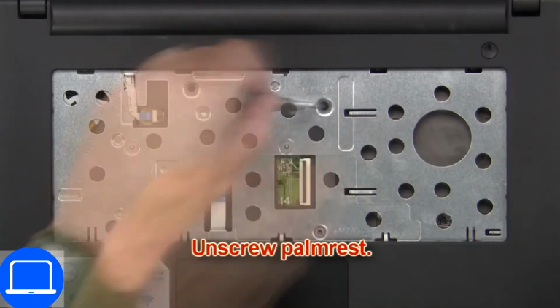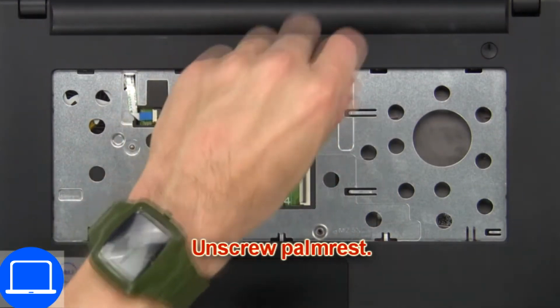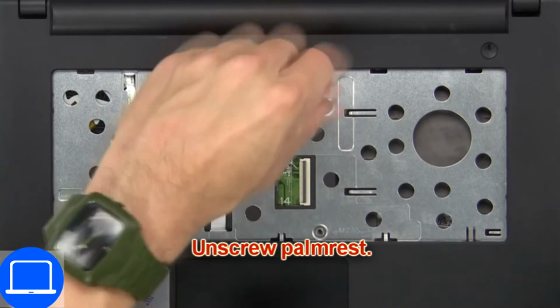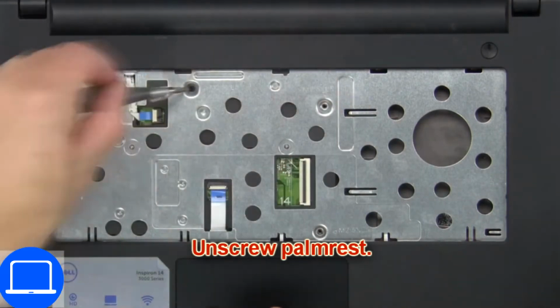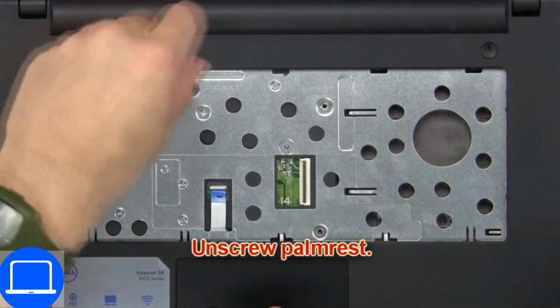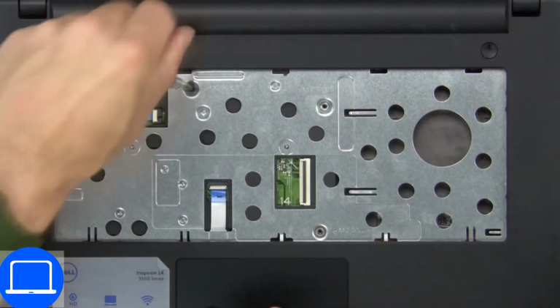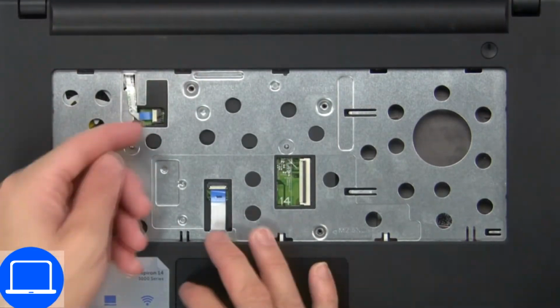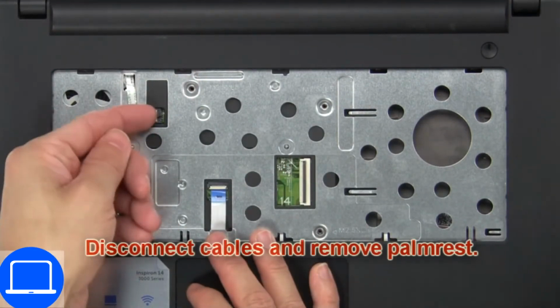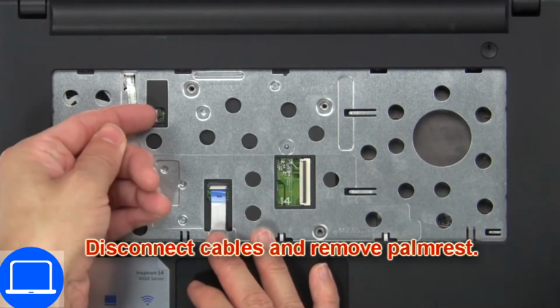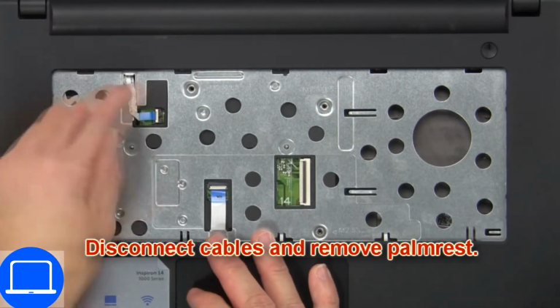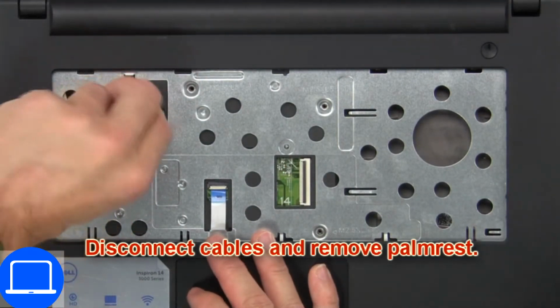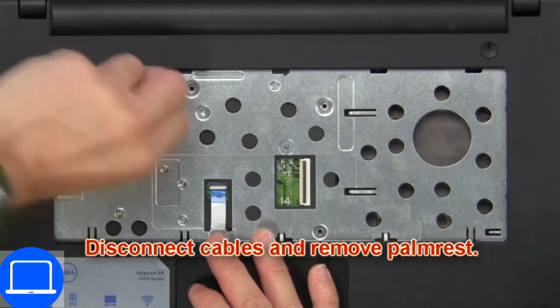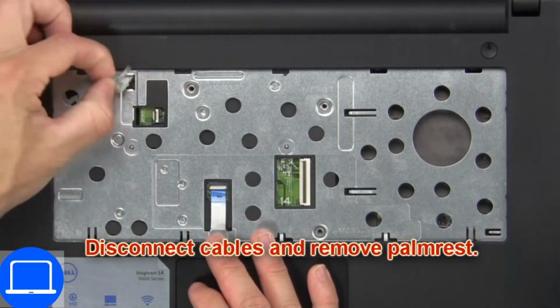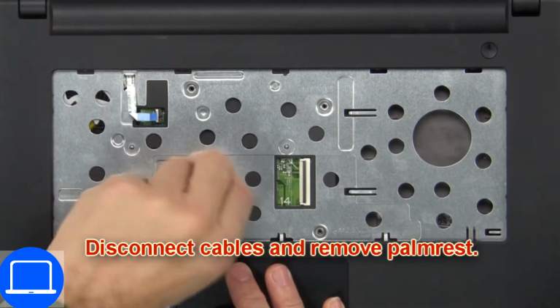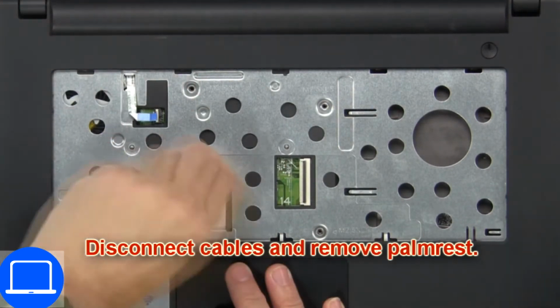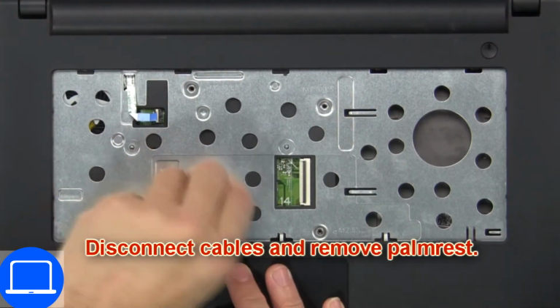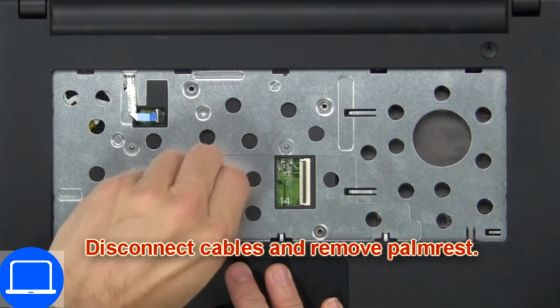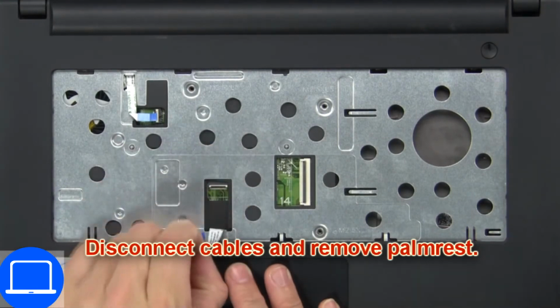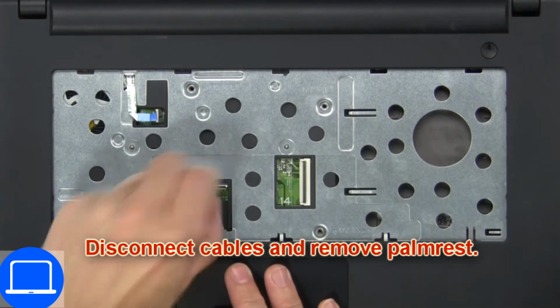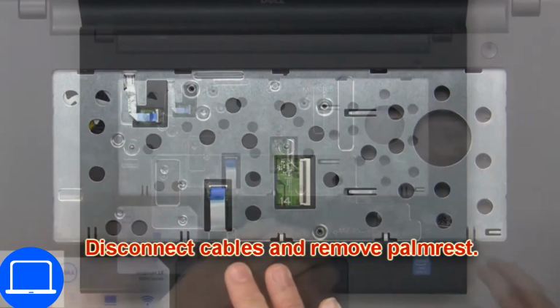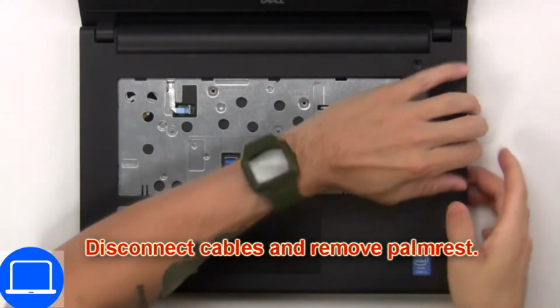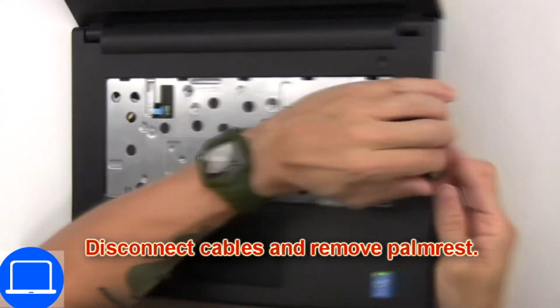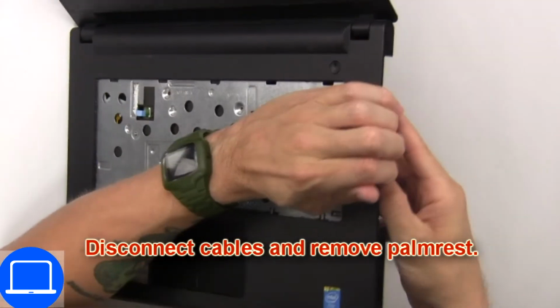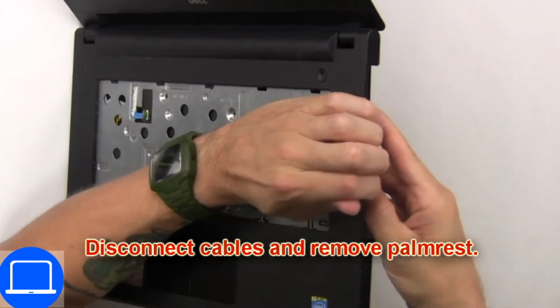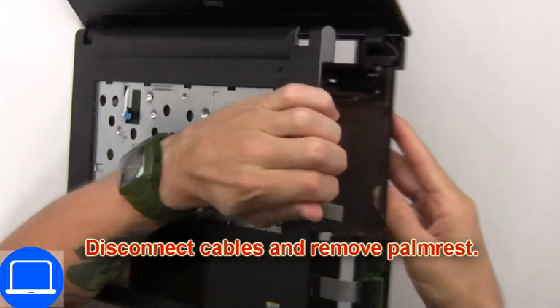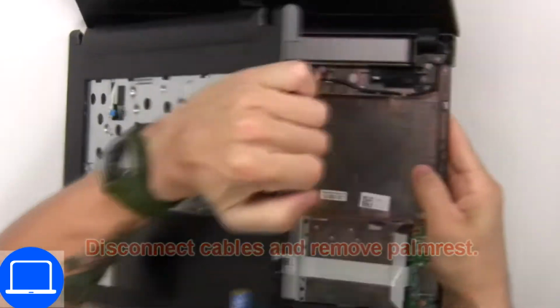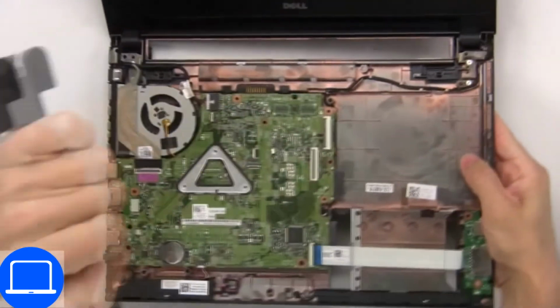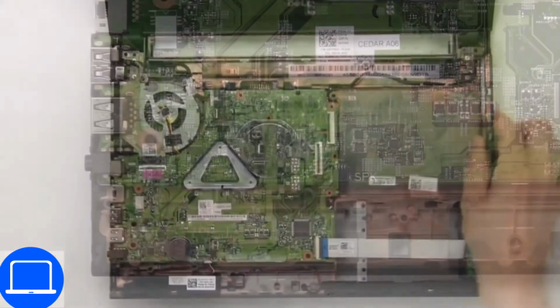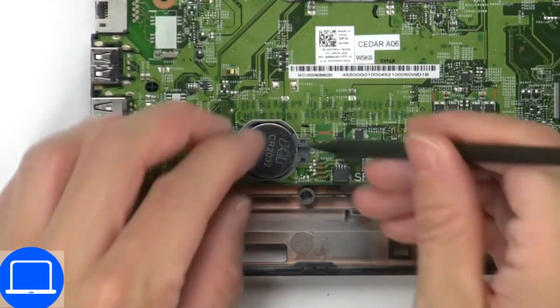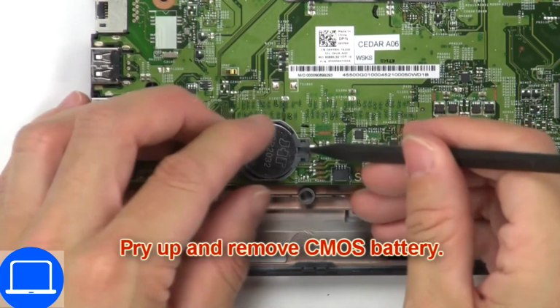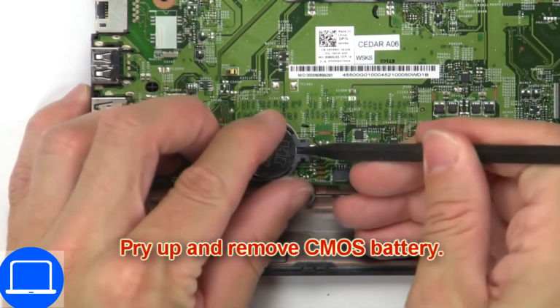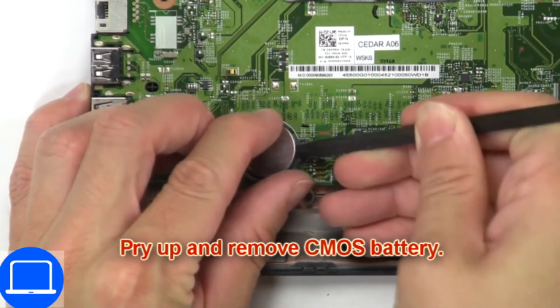Now unscrew the palm rest. Then disconnect the cables and remove the palm rest. Then pry up and remove the CMOS battery.